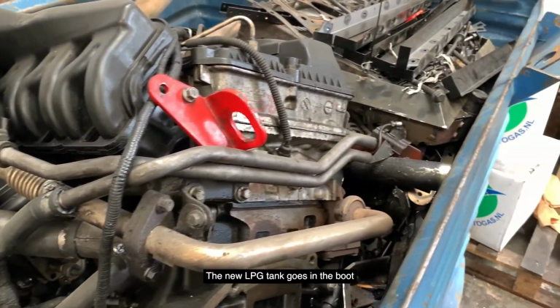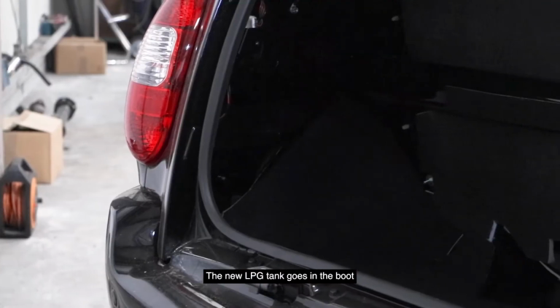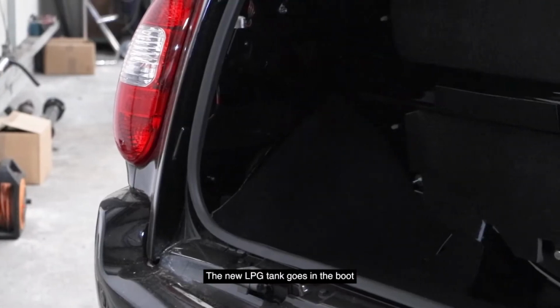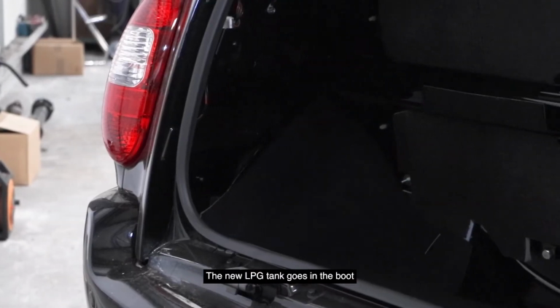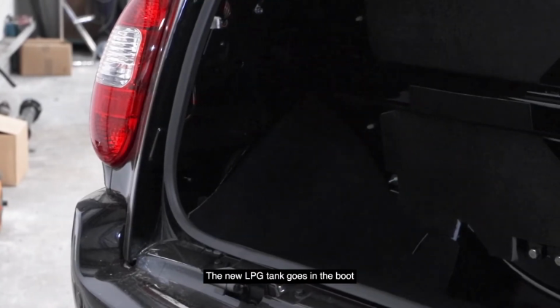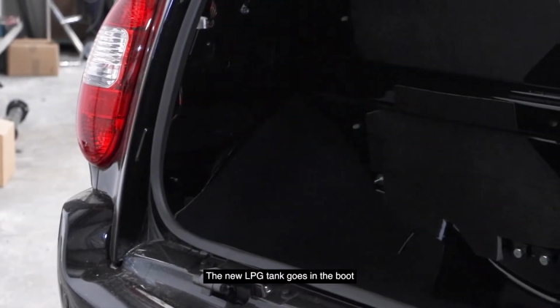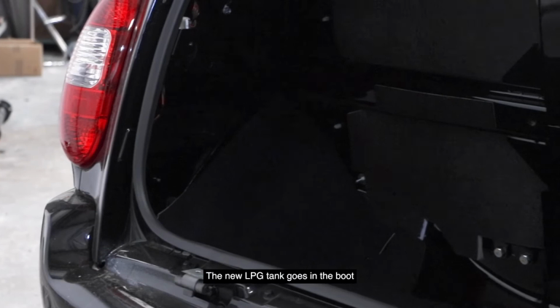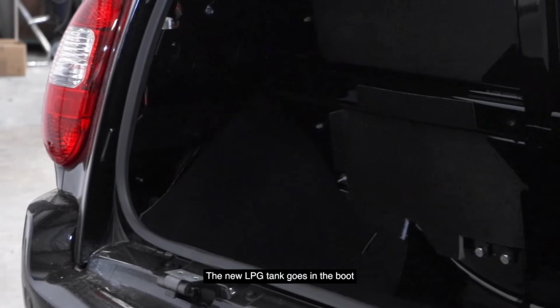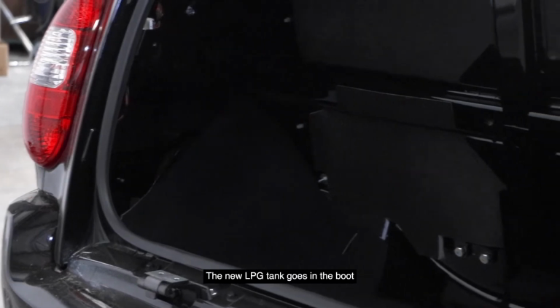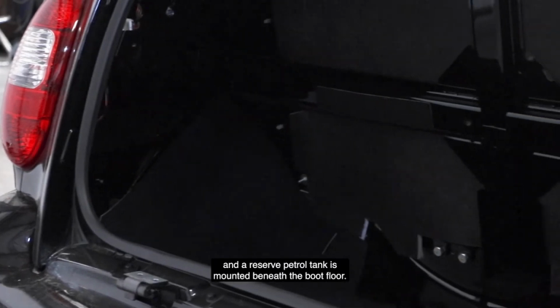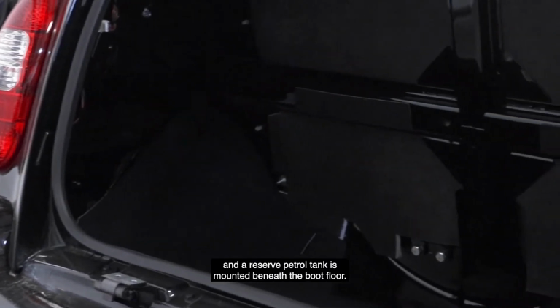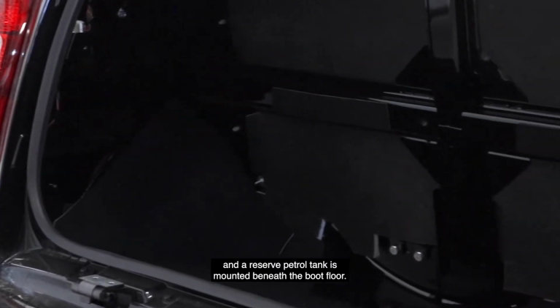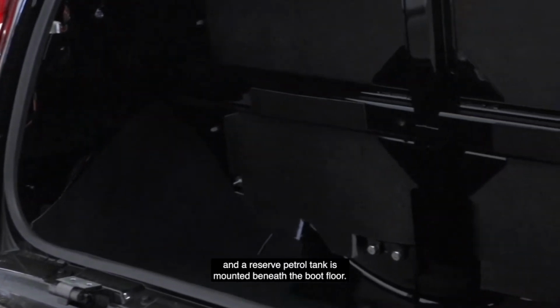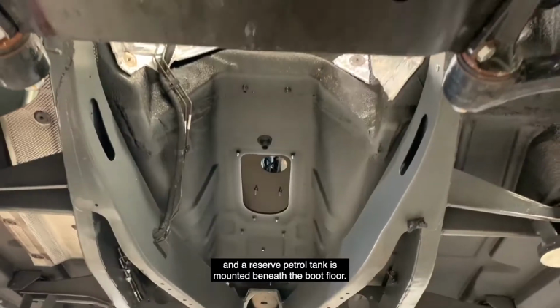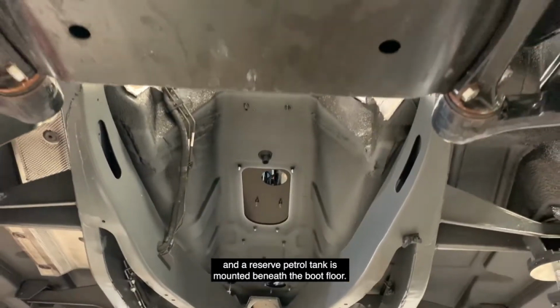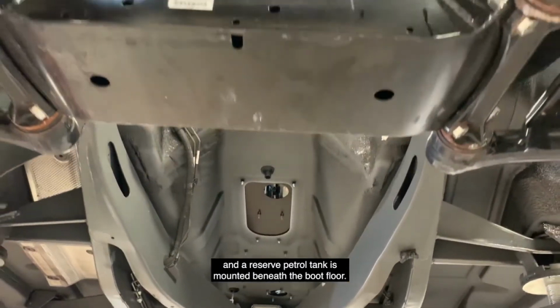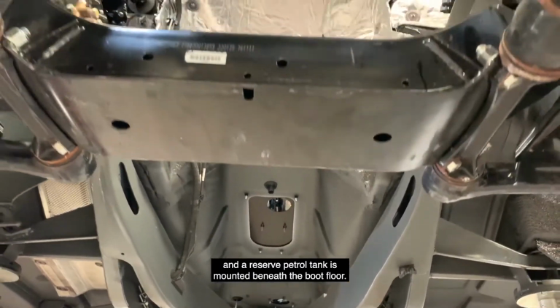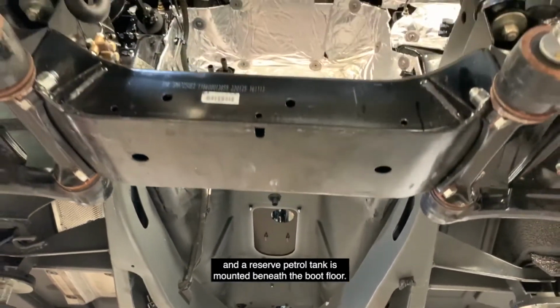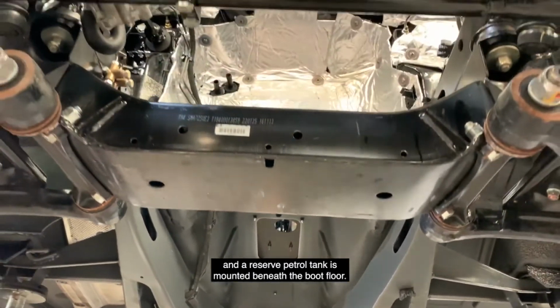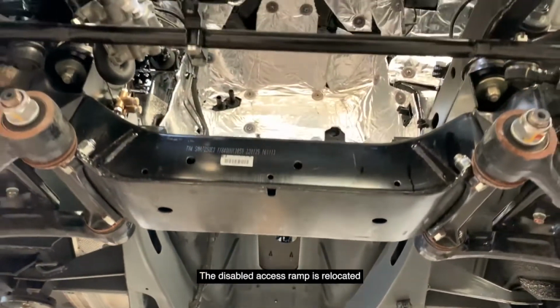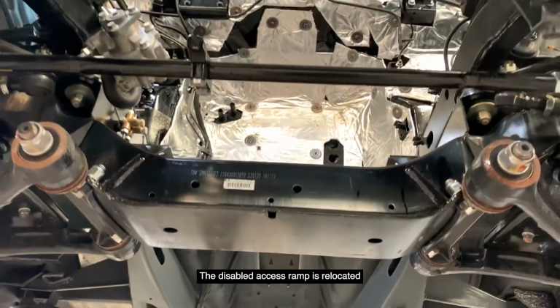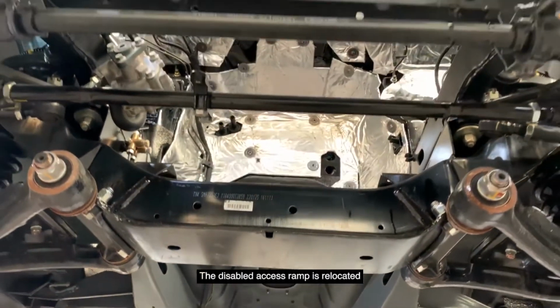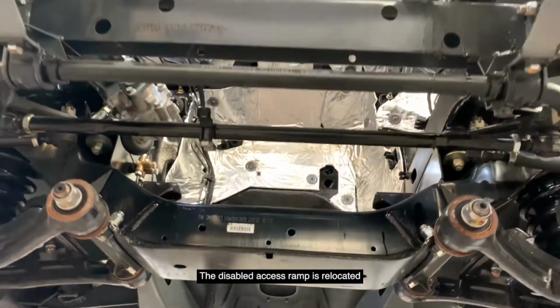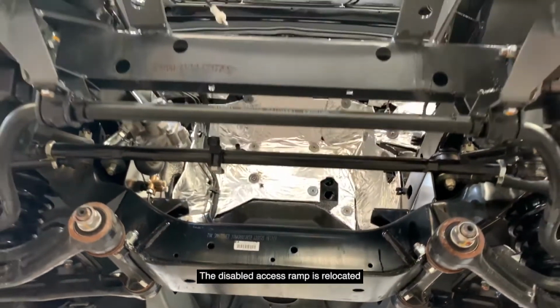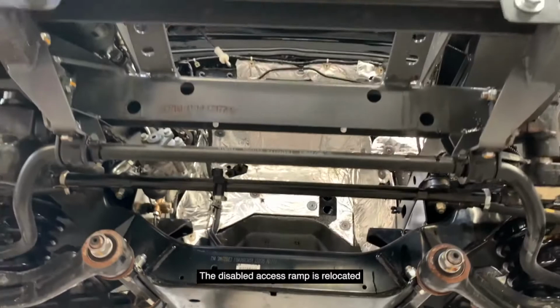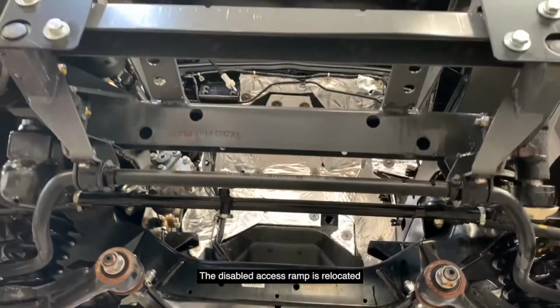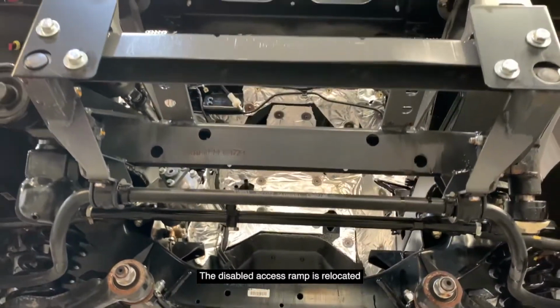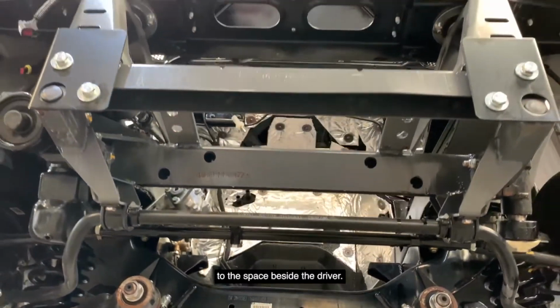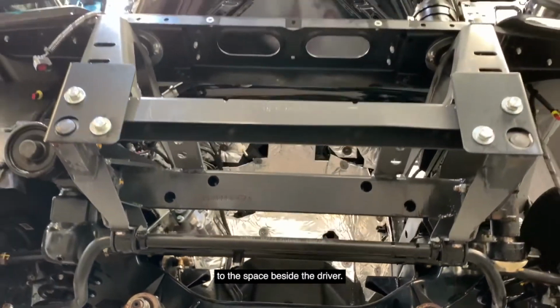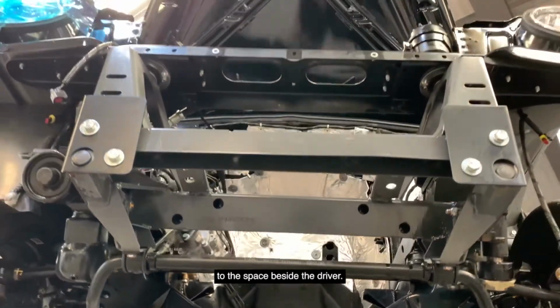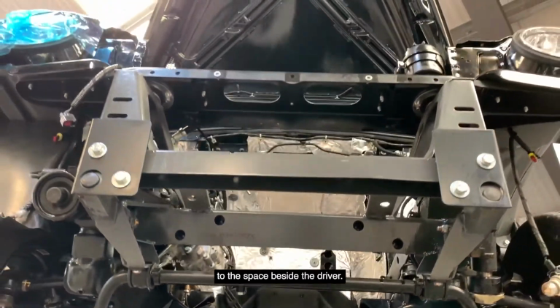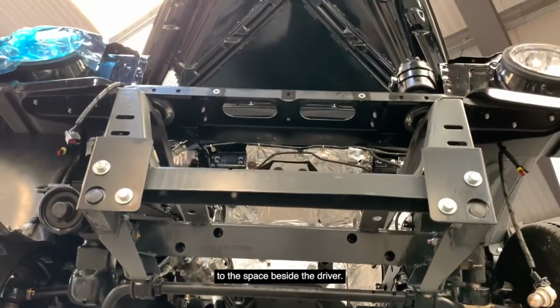The new LPG tank goes in the boot and a reserve petrol tank is mounted beneath the boot floor. The disabled access ramp is relocated to the space beside the driver.